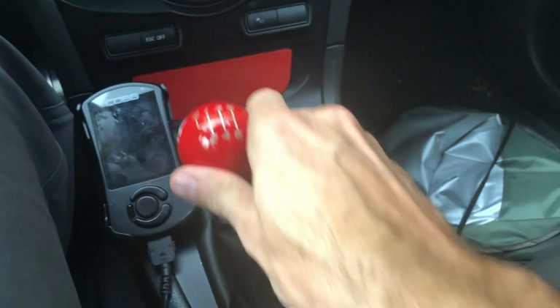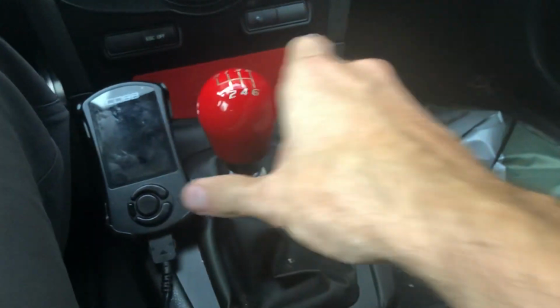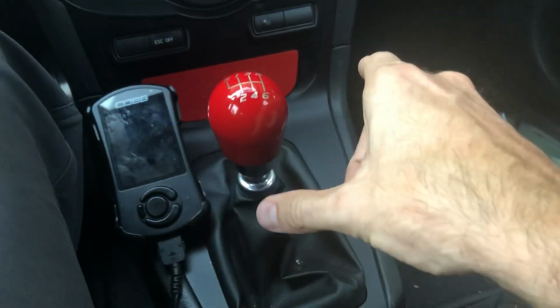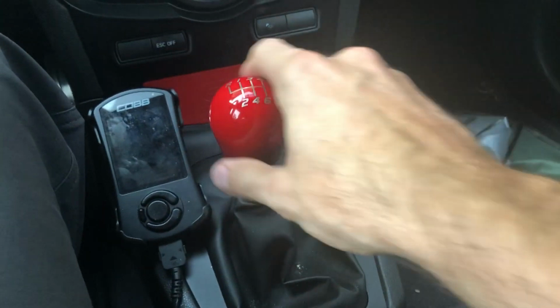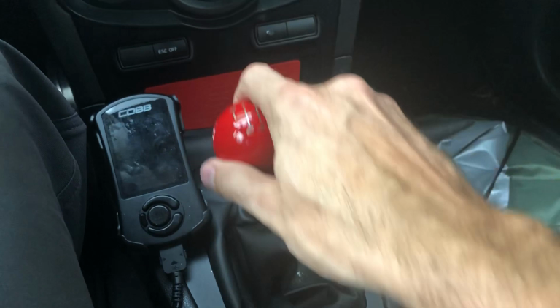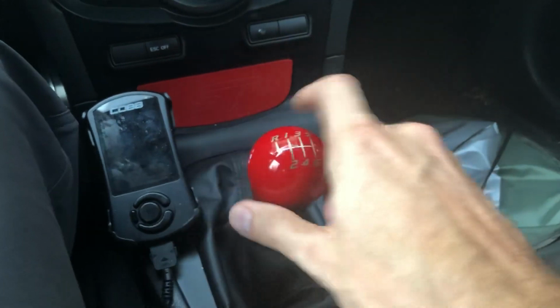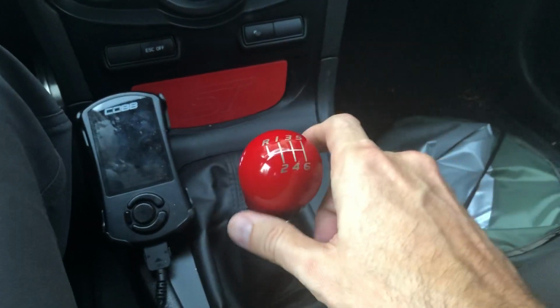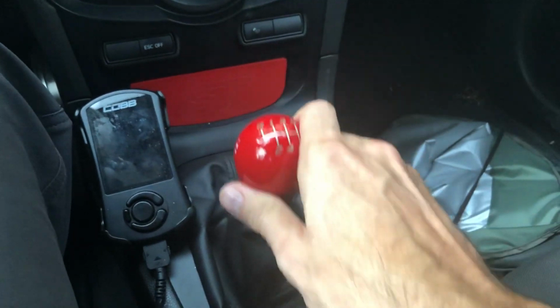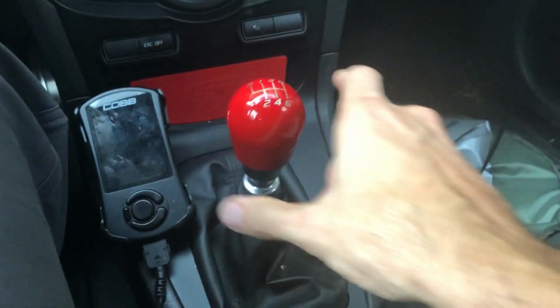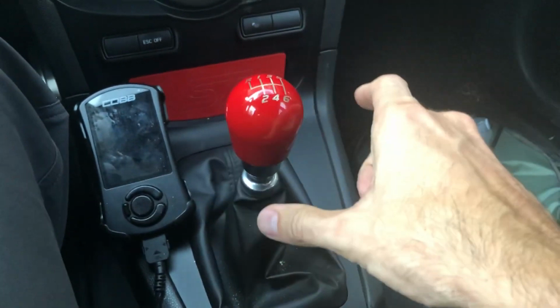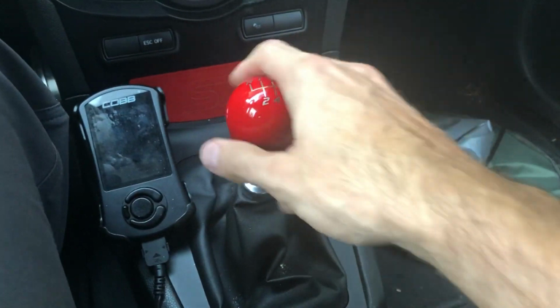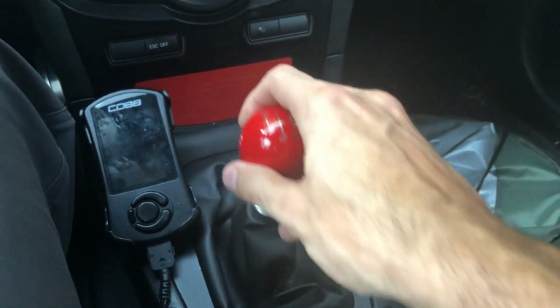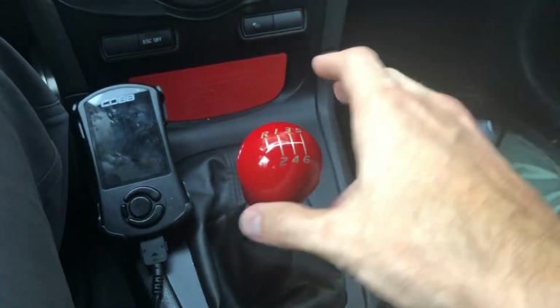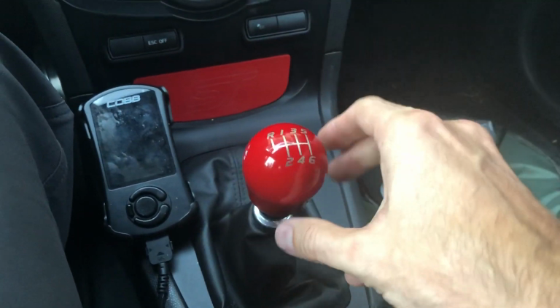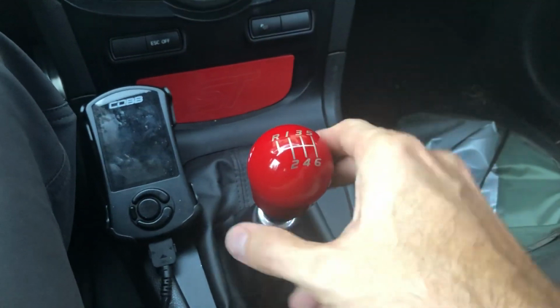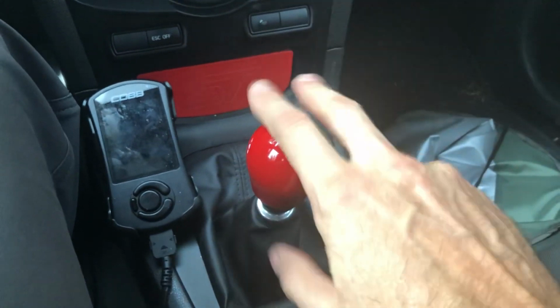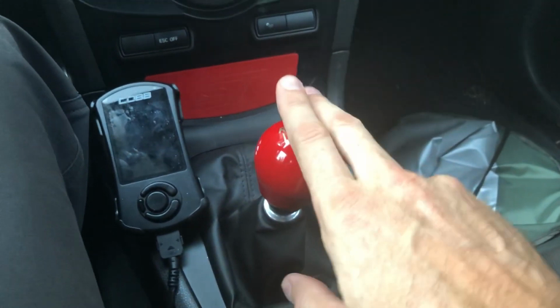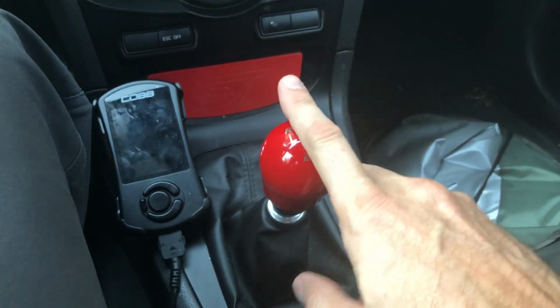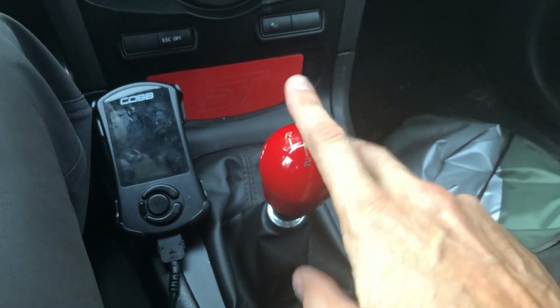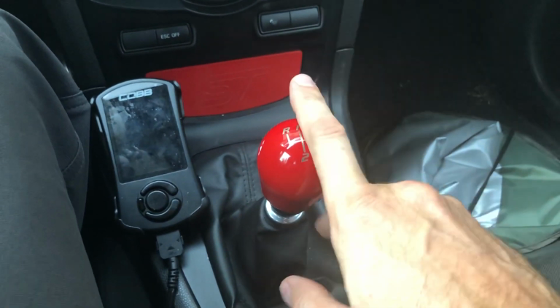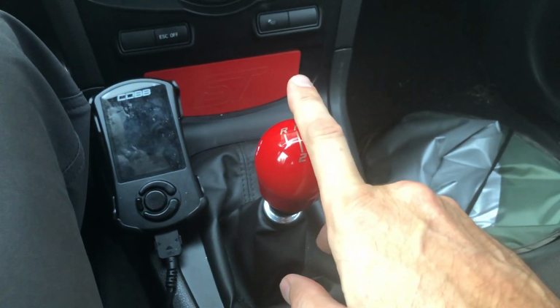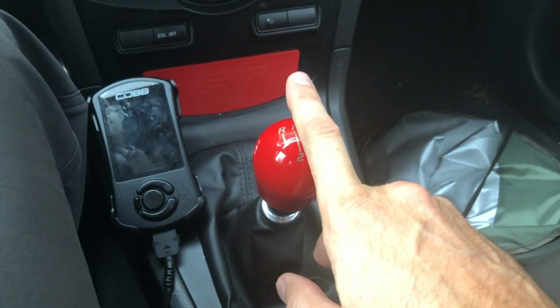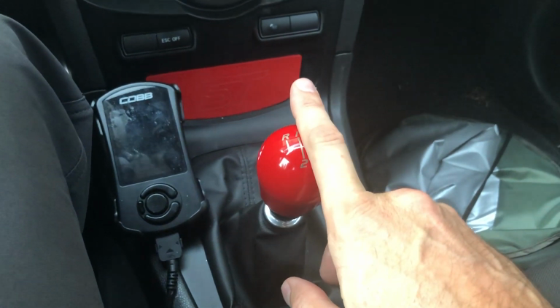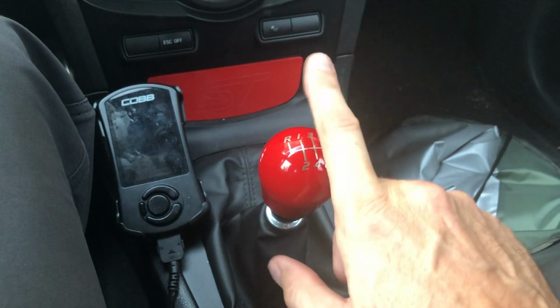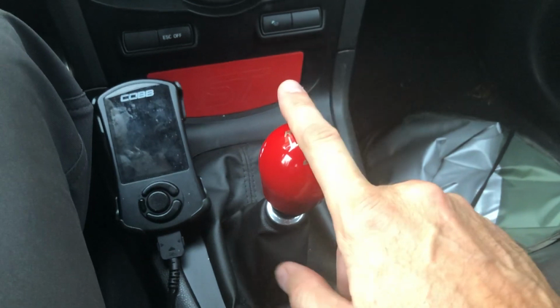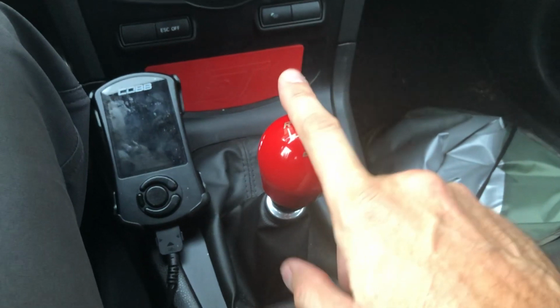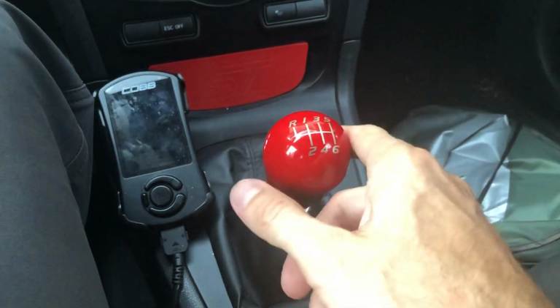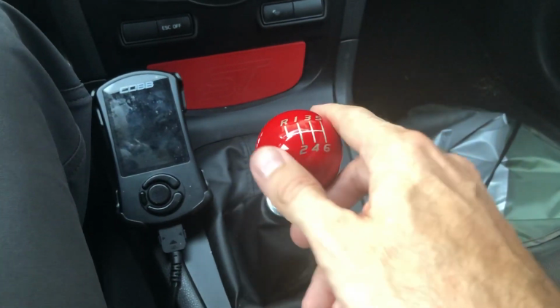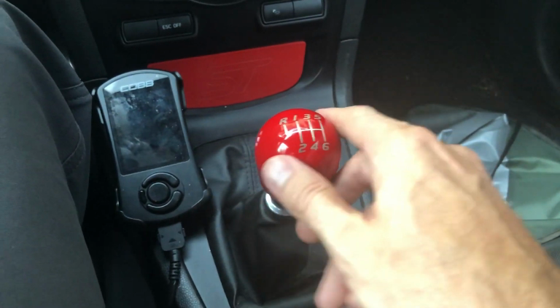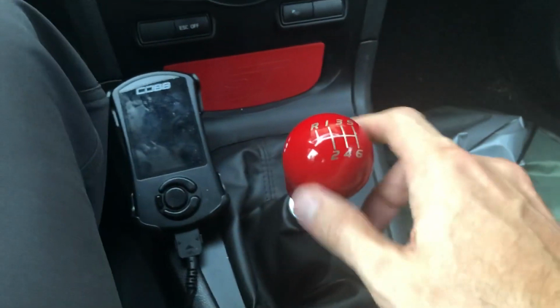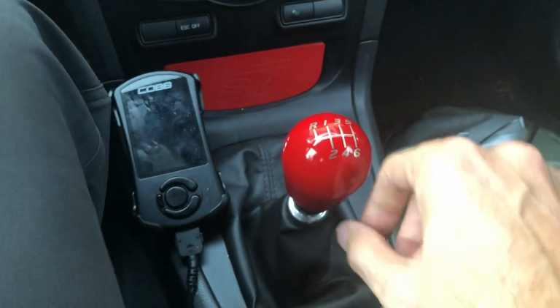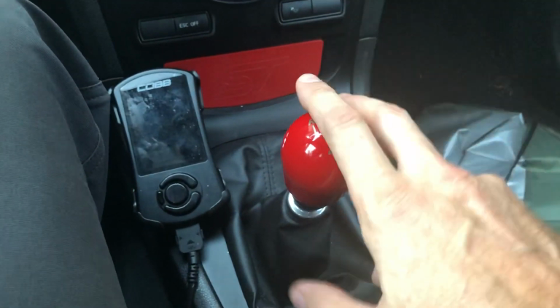I'm sure the regular stock weight knob has a little bit of bounce too, but I just think this way it's a little excessive, maybe for how light this transmission is.